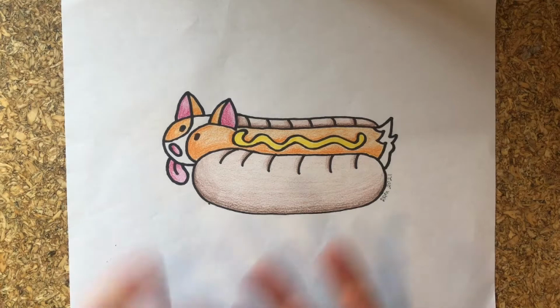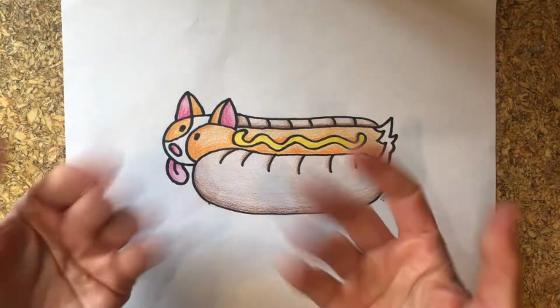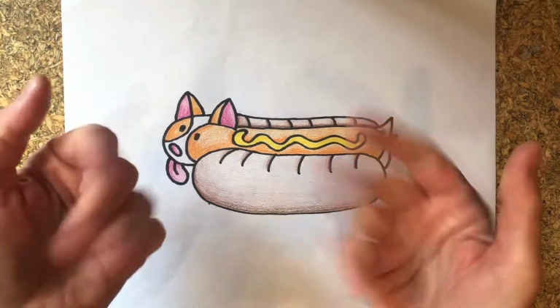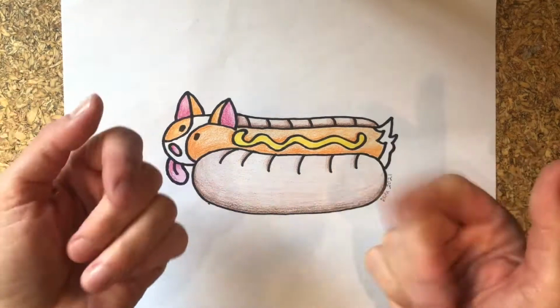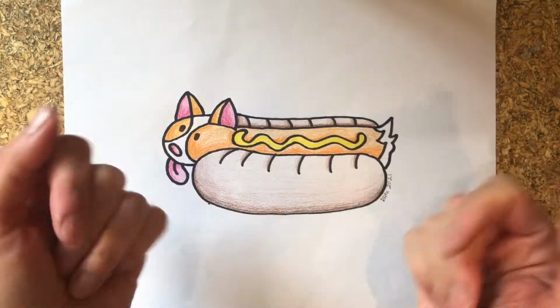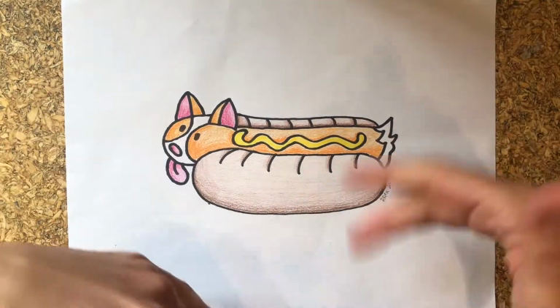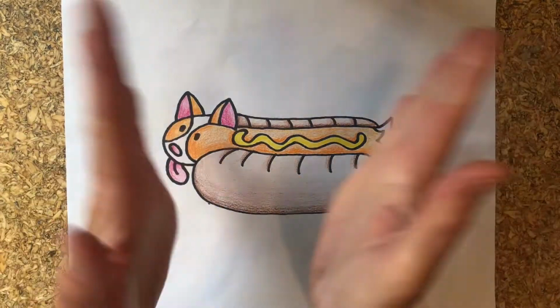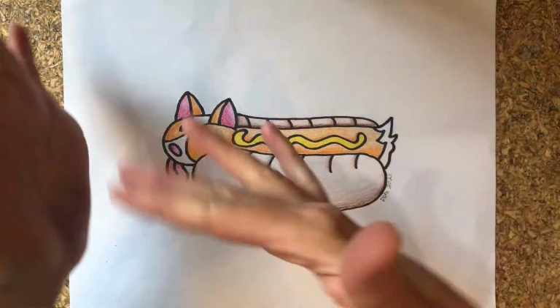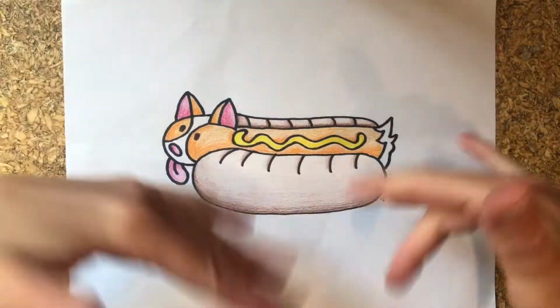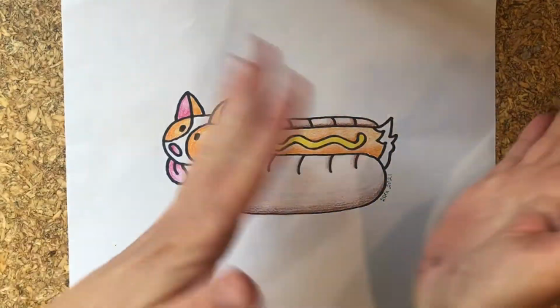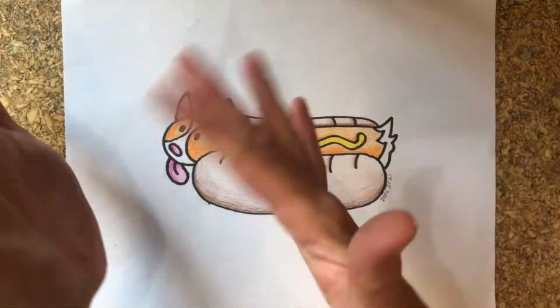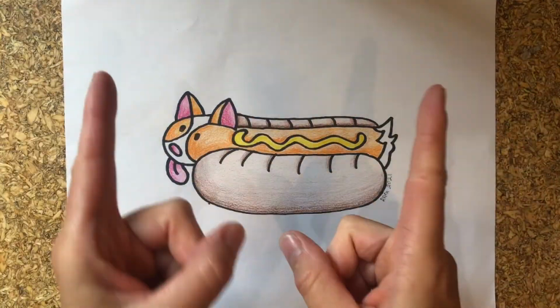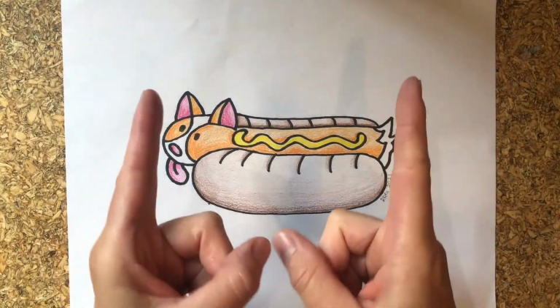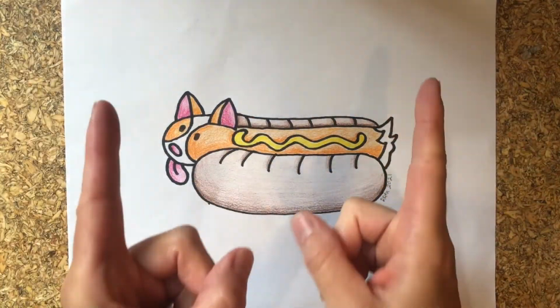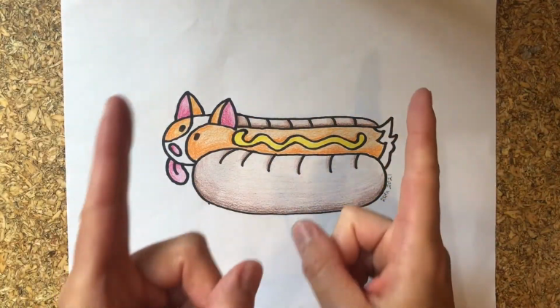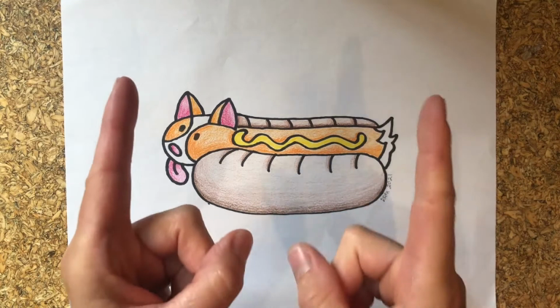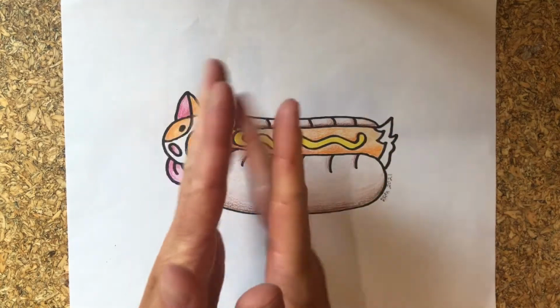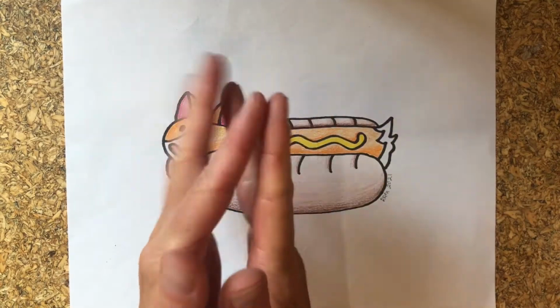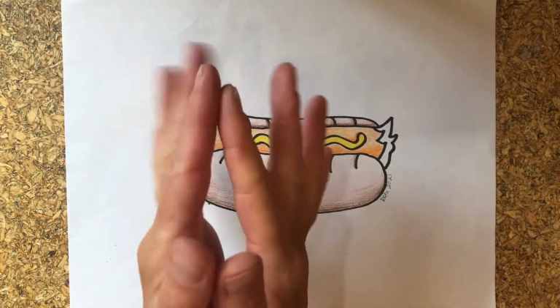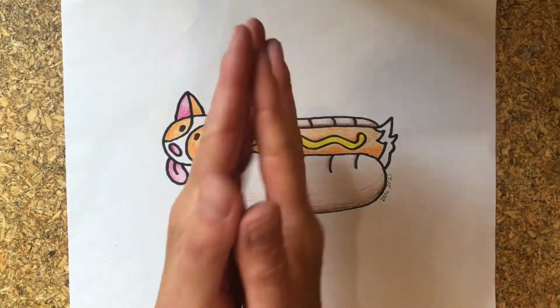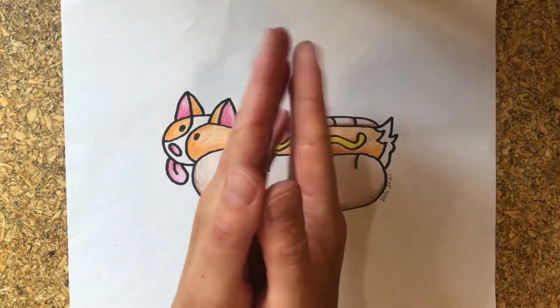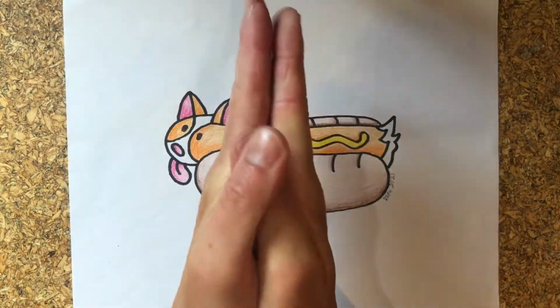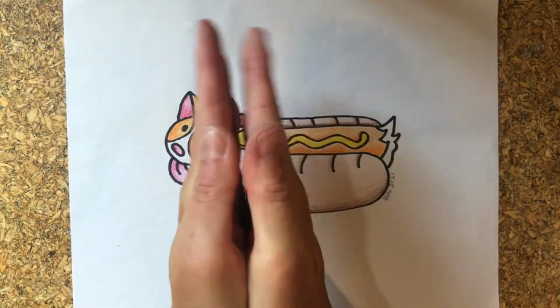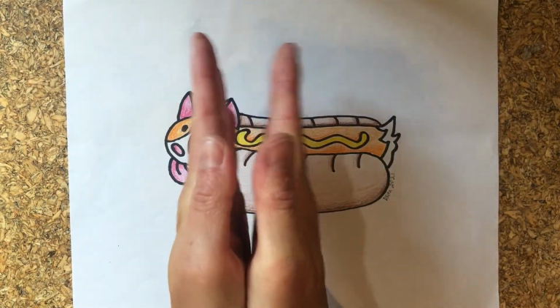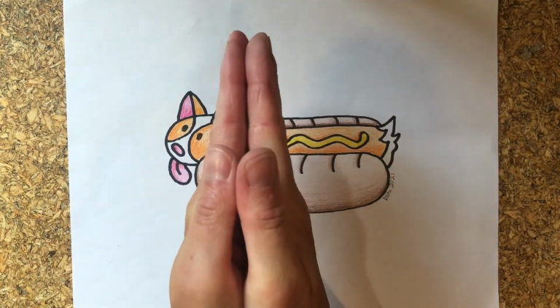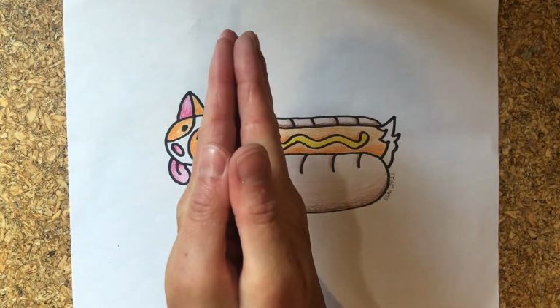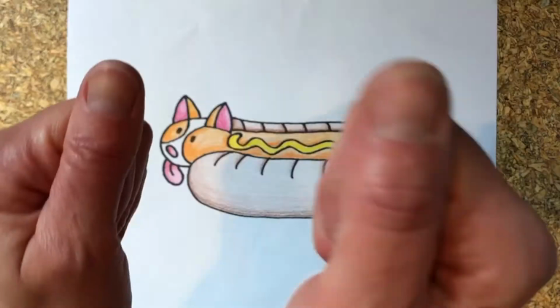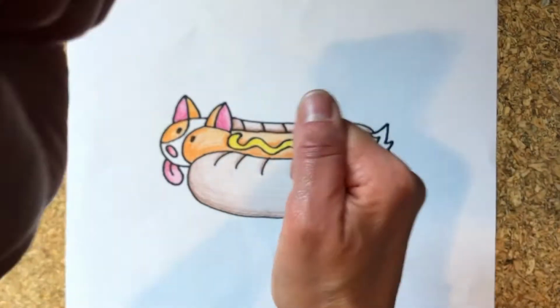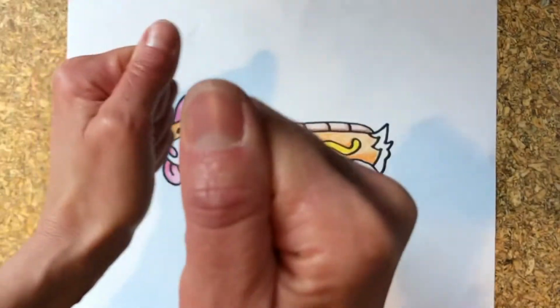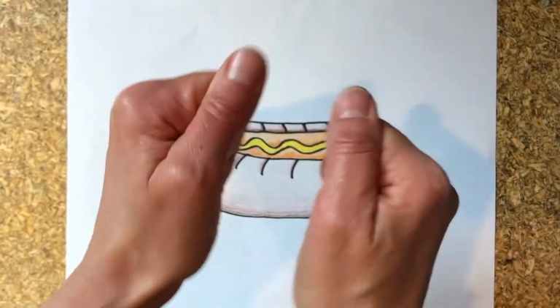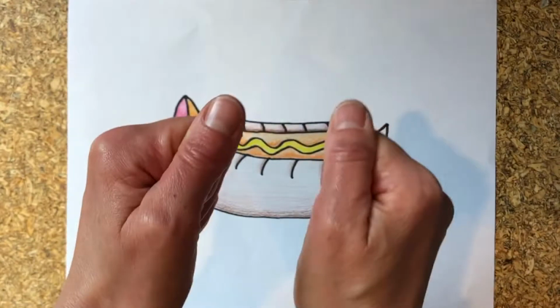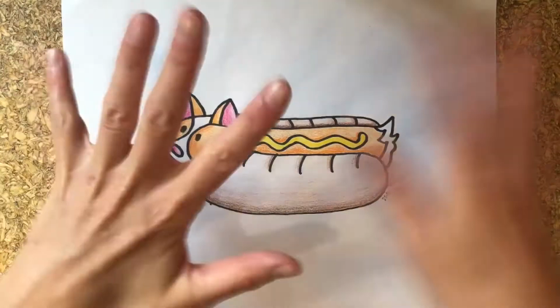Hi there! Welcome to Shibero. Thanks for joining us. What should we do today? I know! Rock art! Yay!